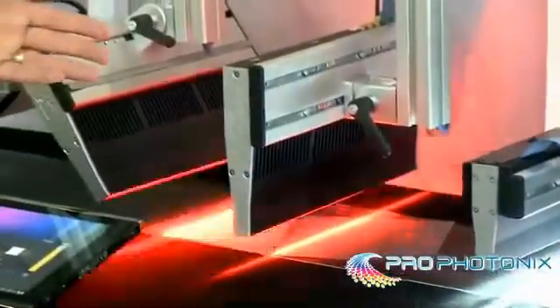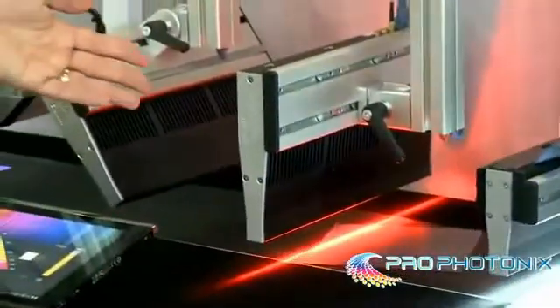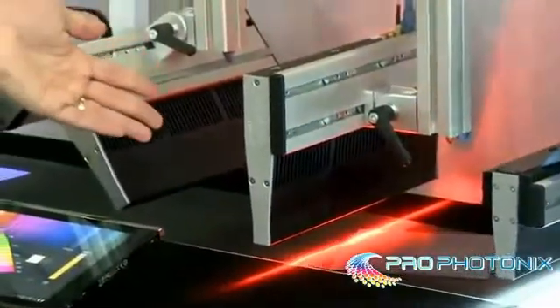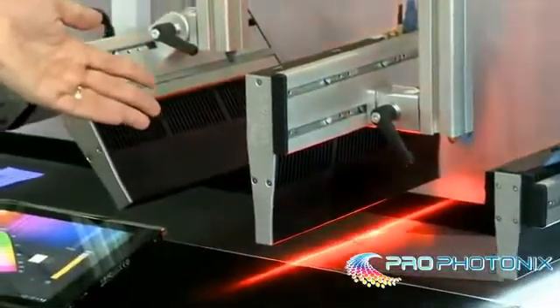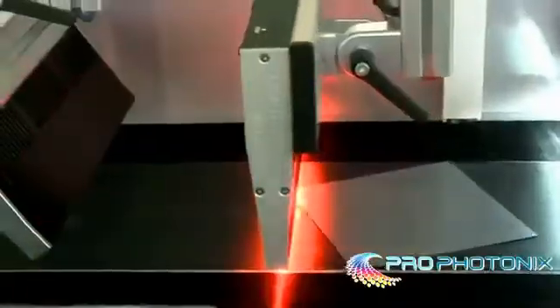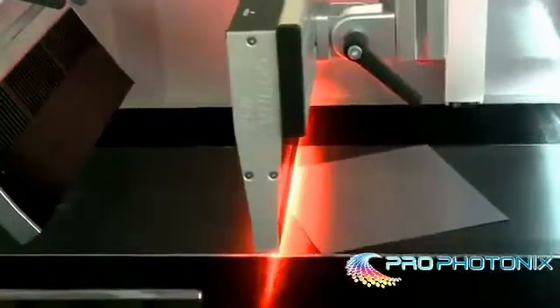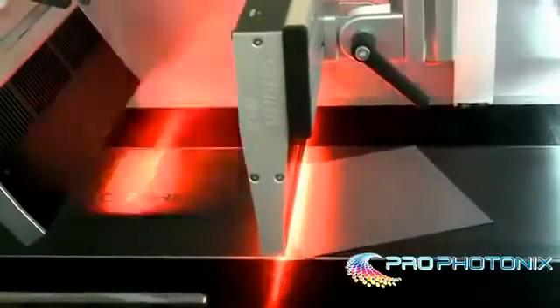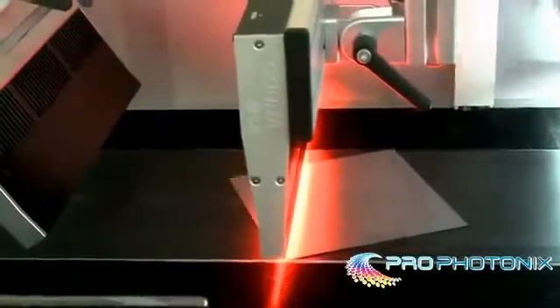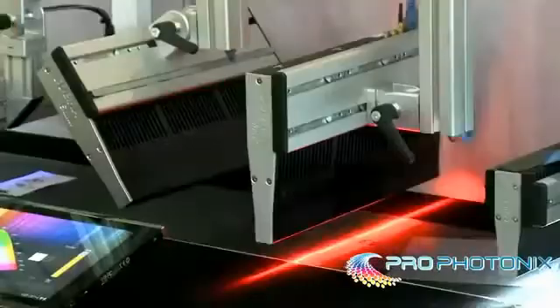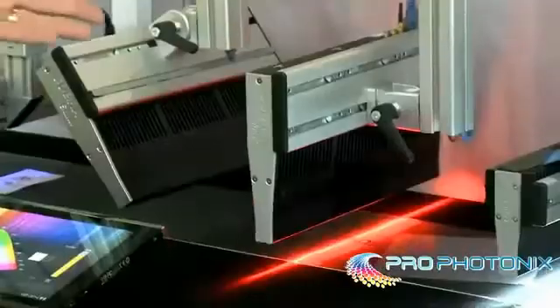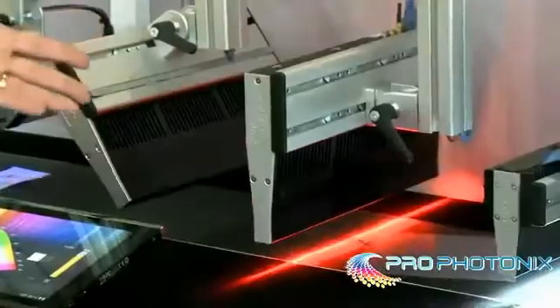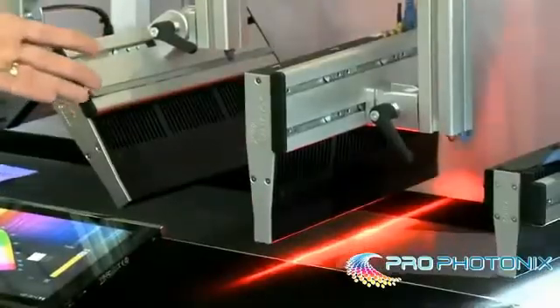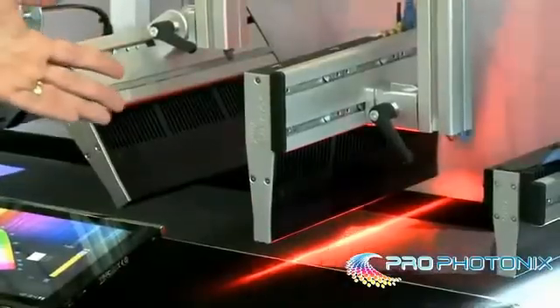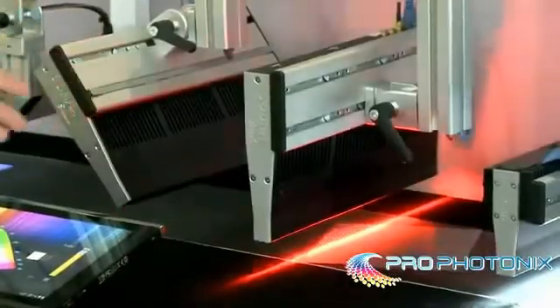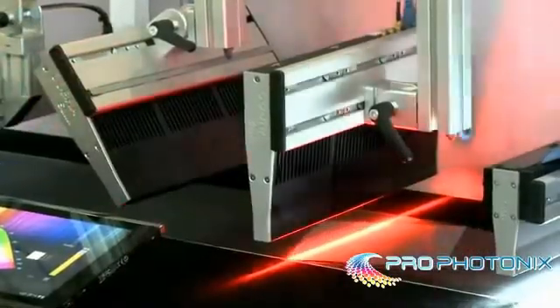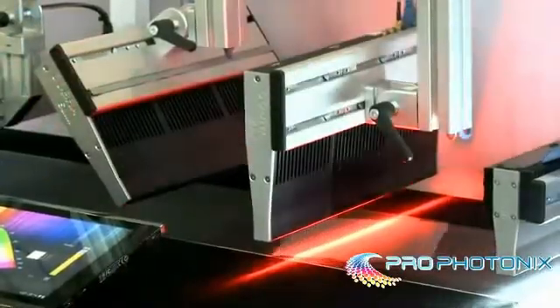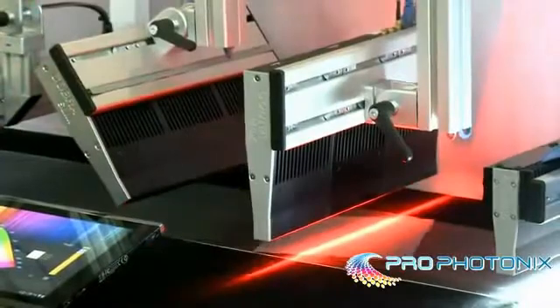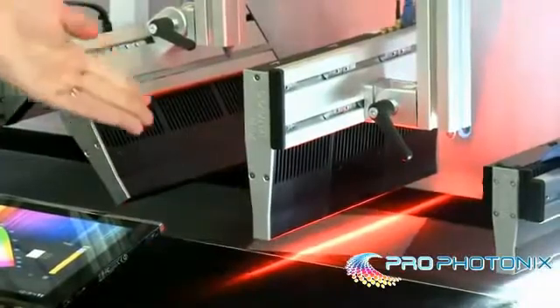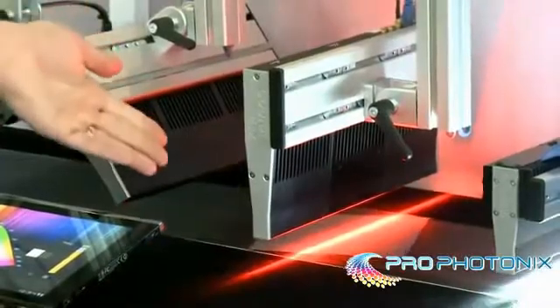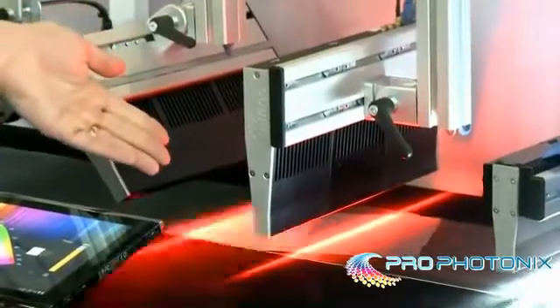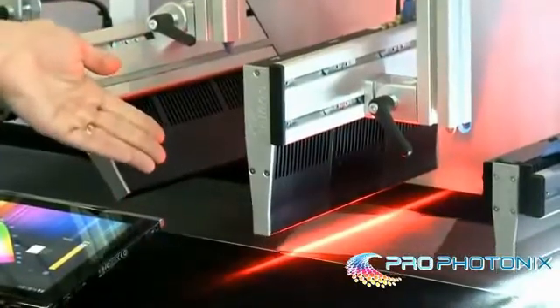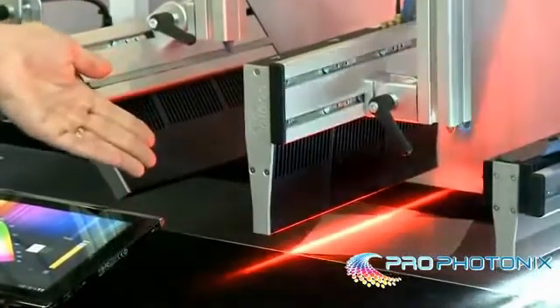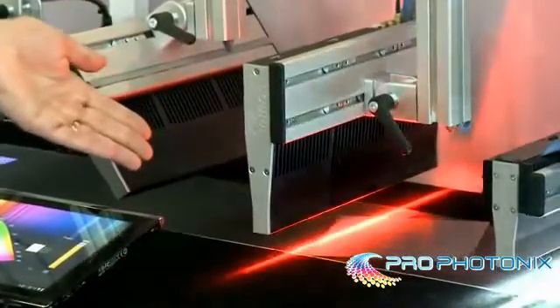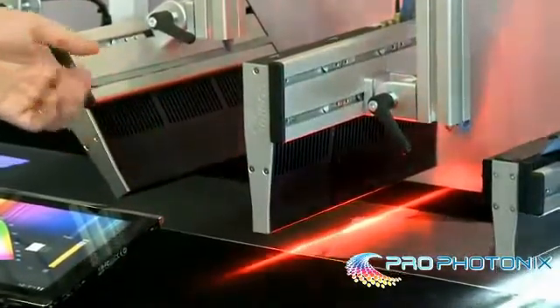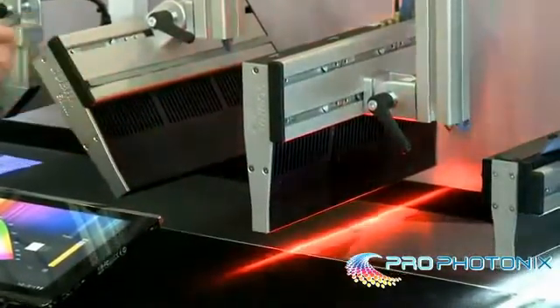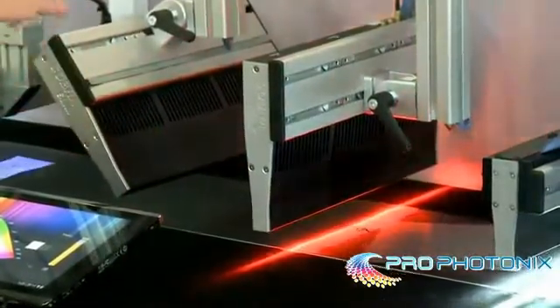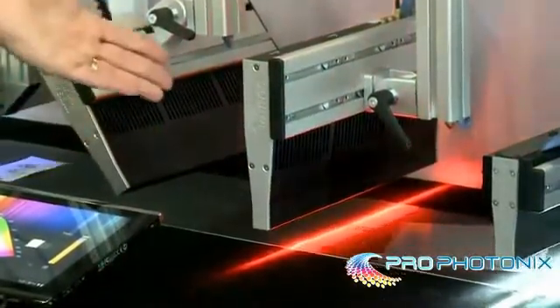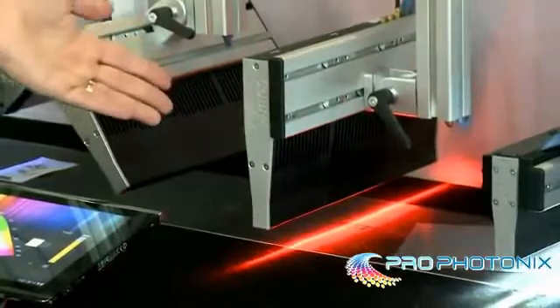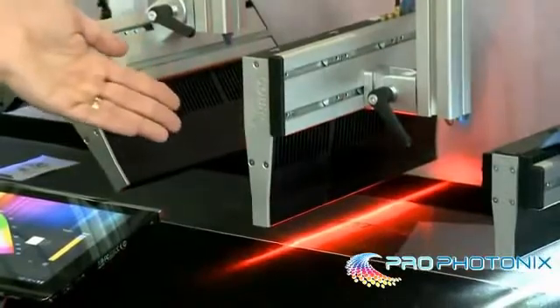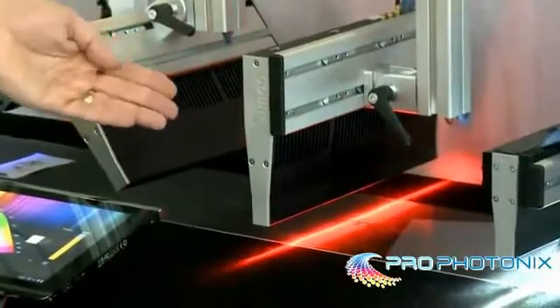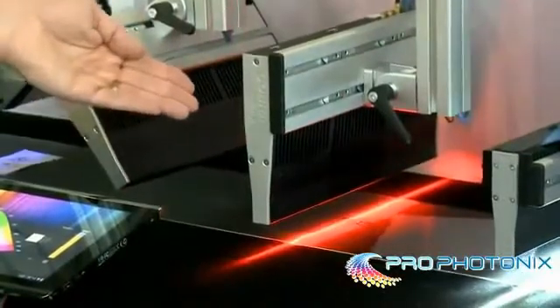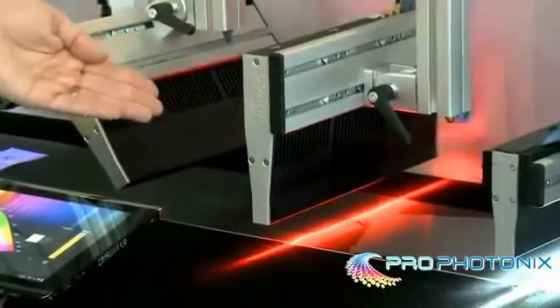We've recently introduced our Cobra Max, which has the same external characteristics as the Cobra Slim but has two times the optical output, made possible by a special optic which is inside the unit.